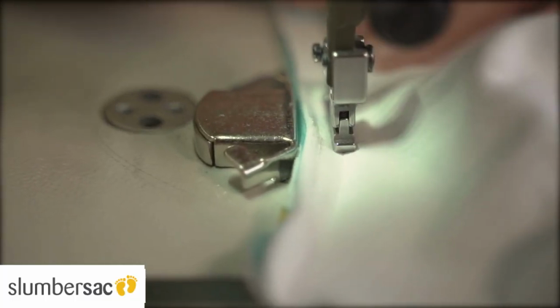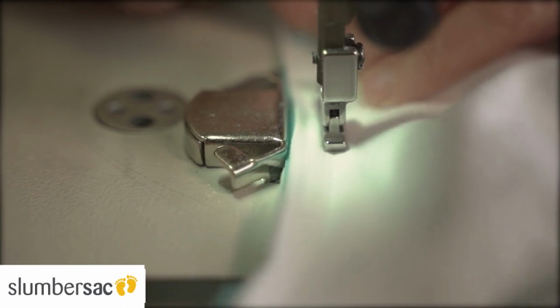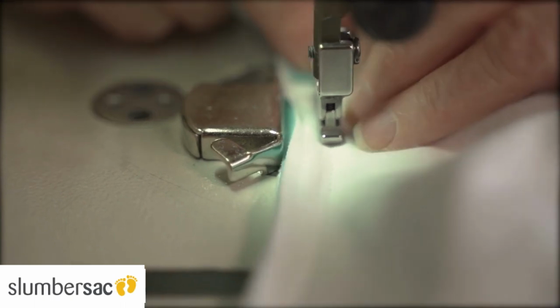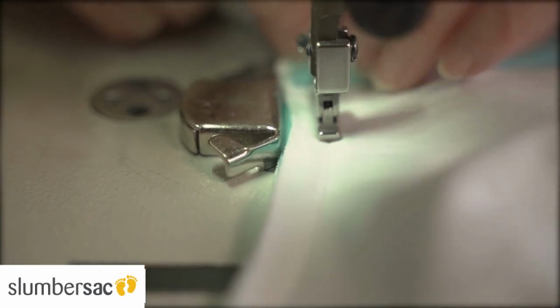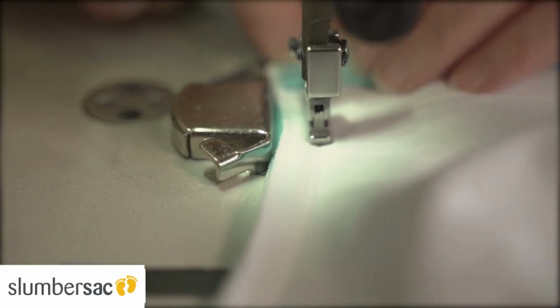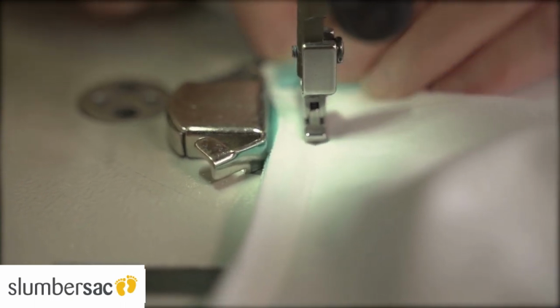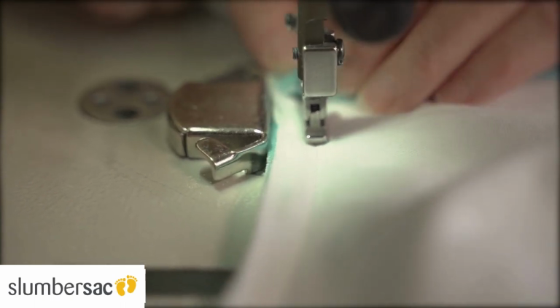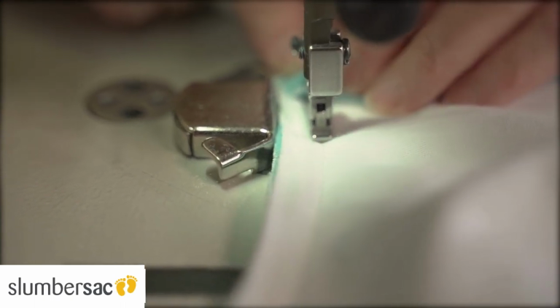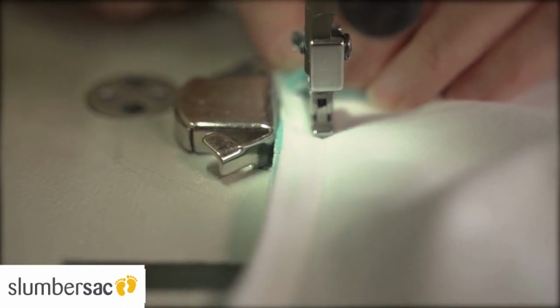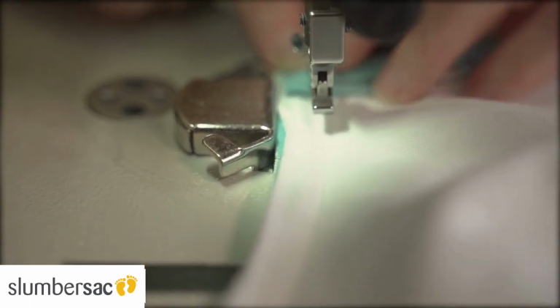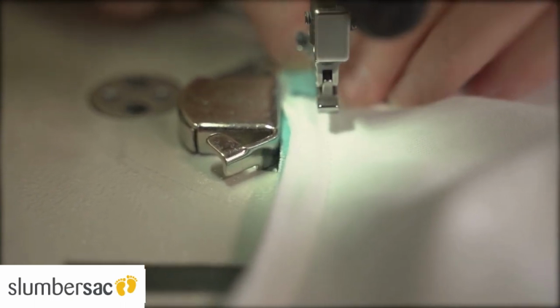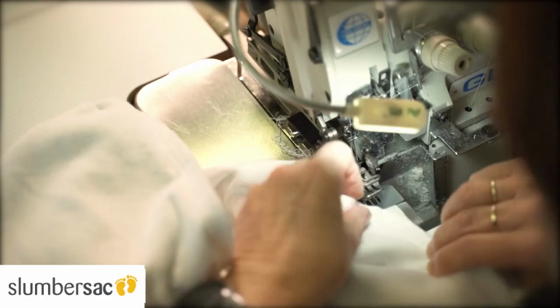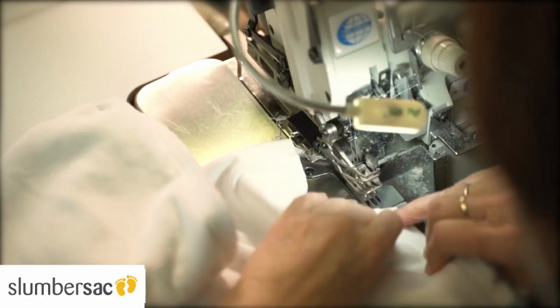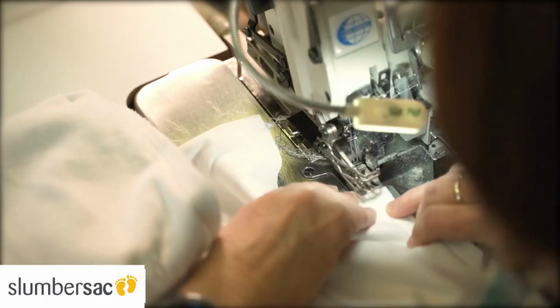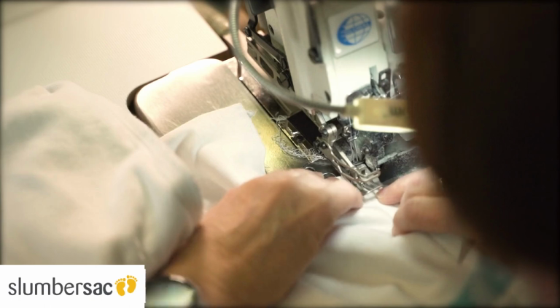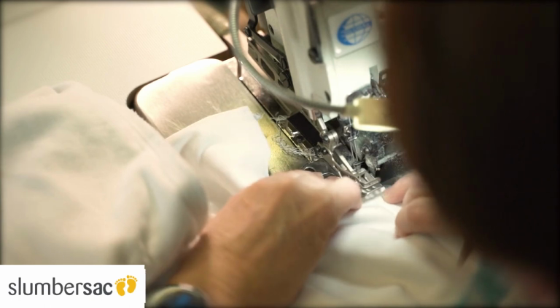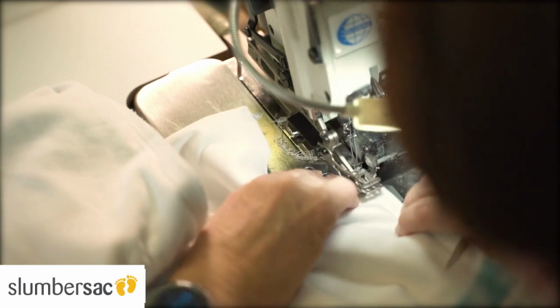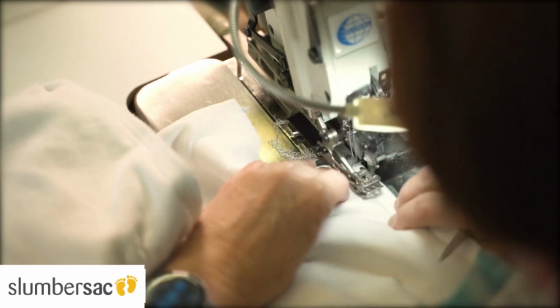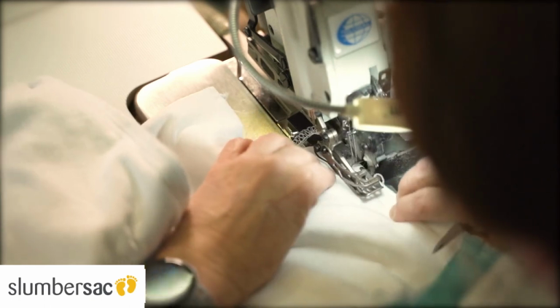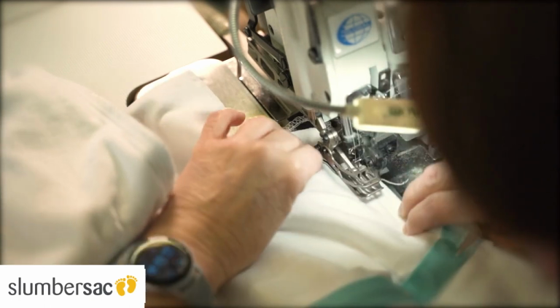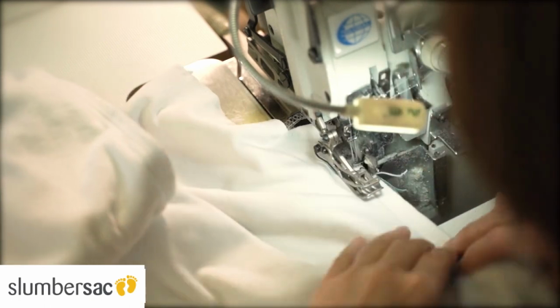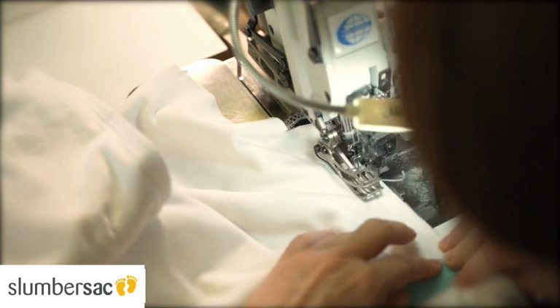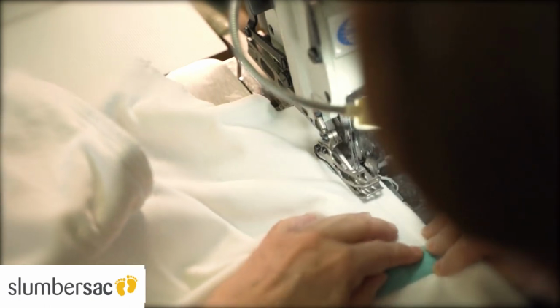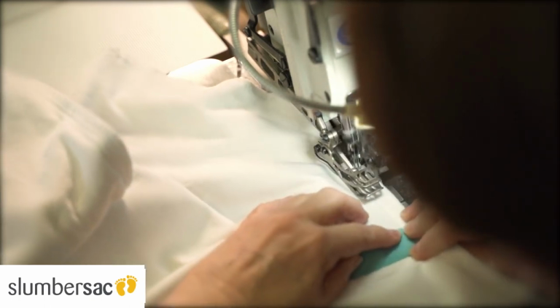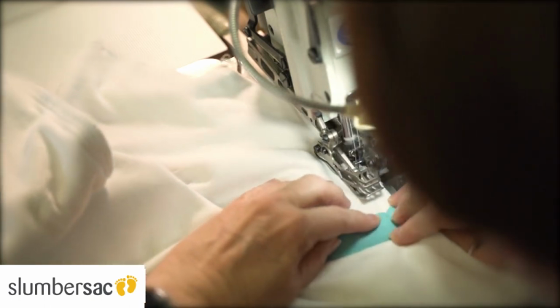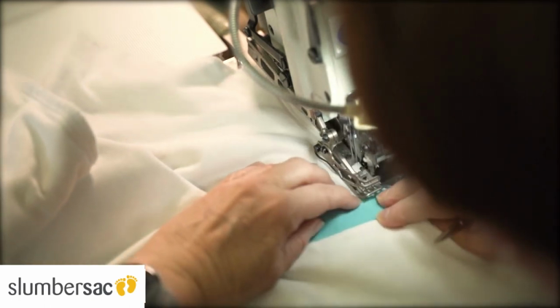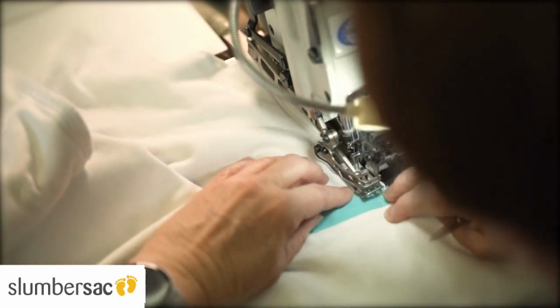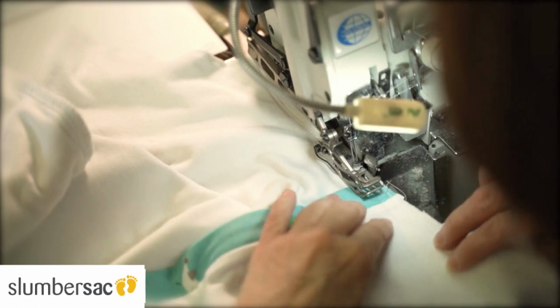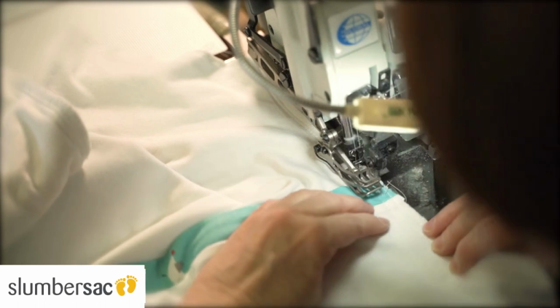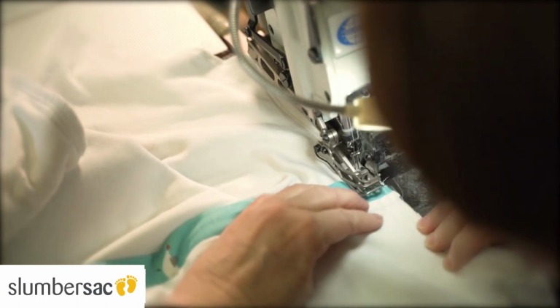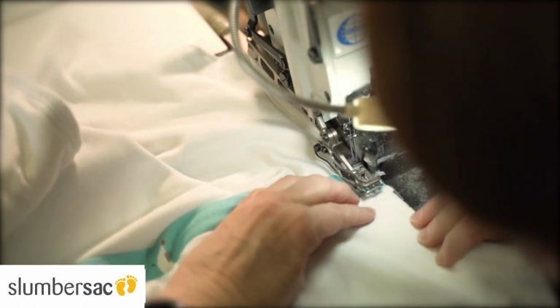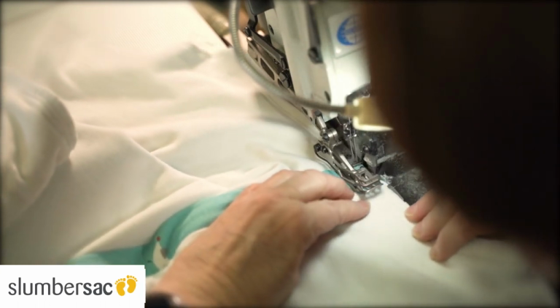Then turn the sleeping bag inside out and close the leg seam with a one centimeter seam and trim the seam edge. Here we do this with our overlock machine — you can do this at home with the zigzag stitch on your sewing machine.